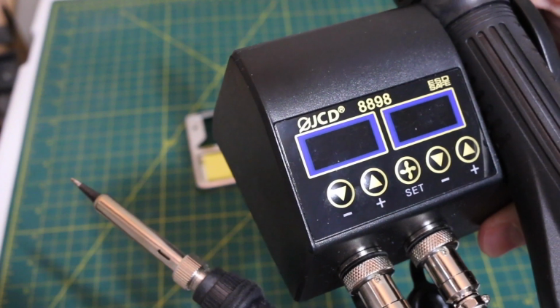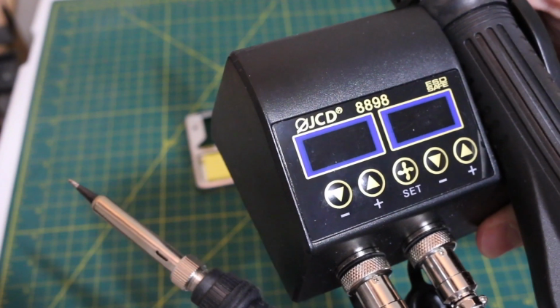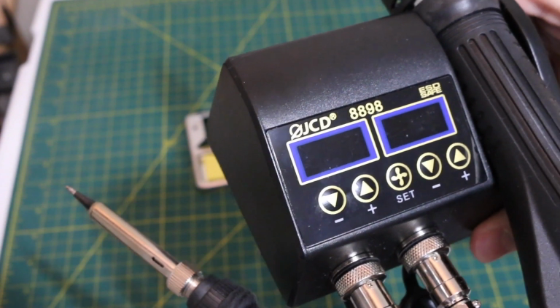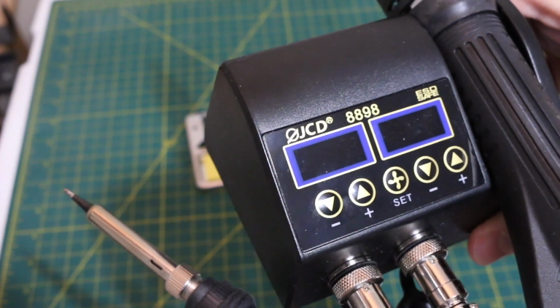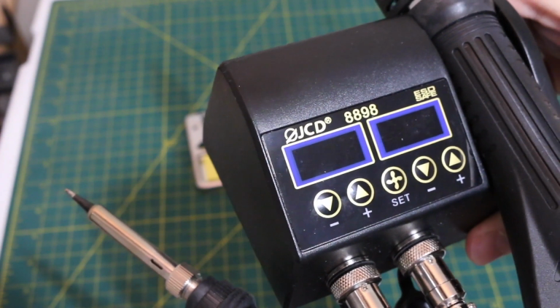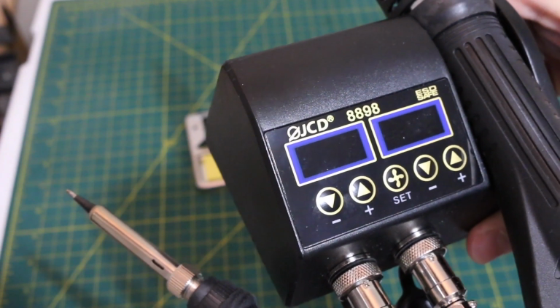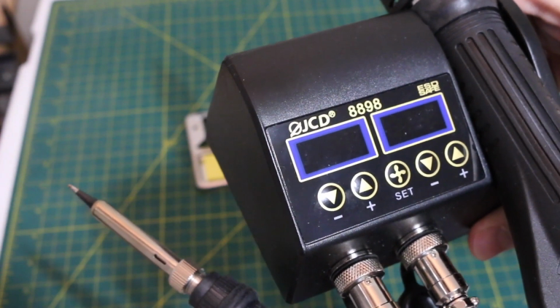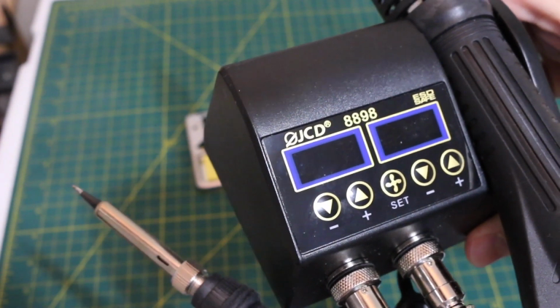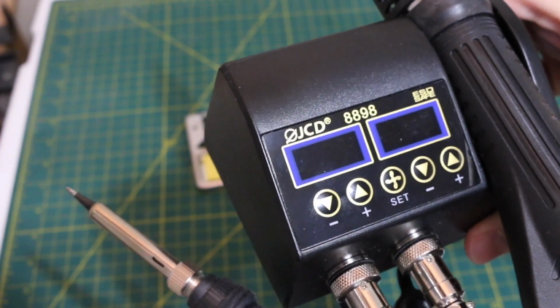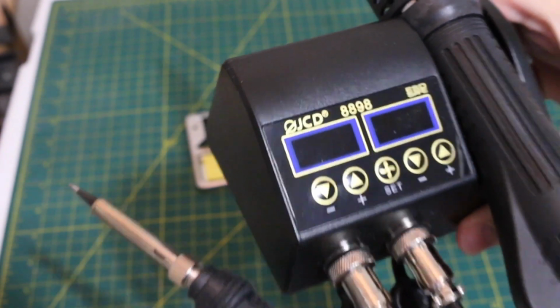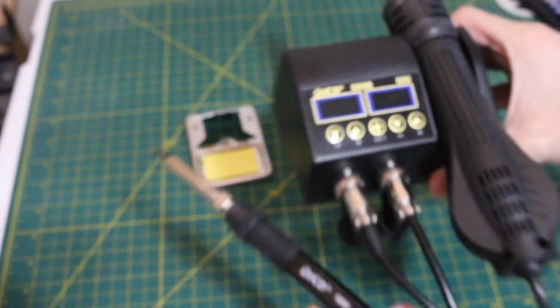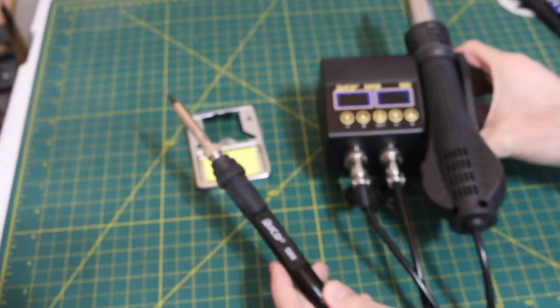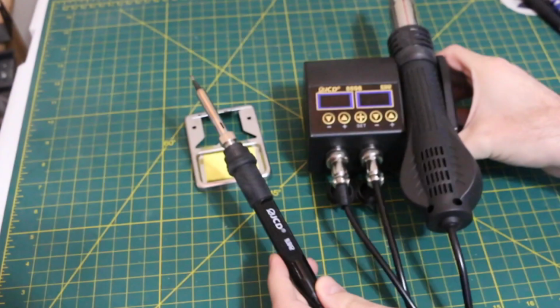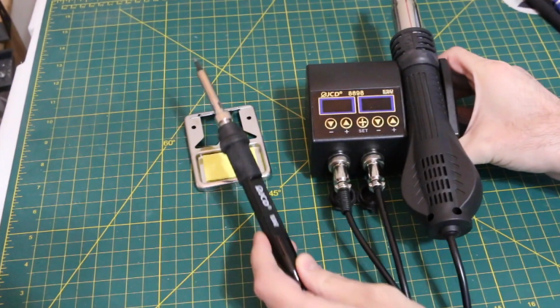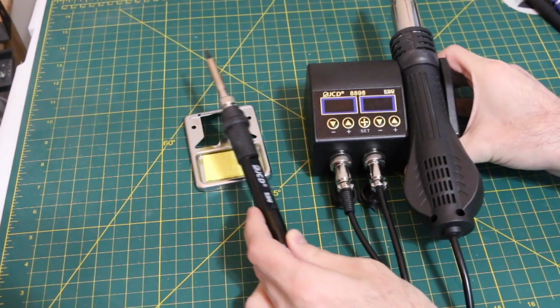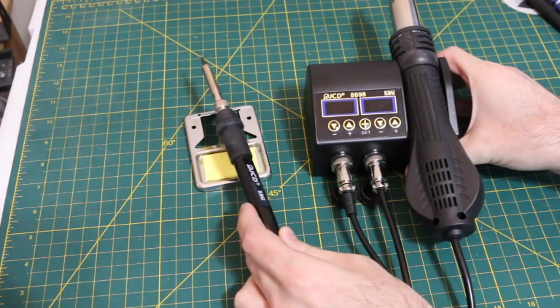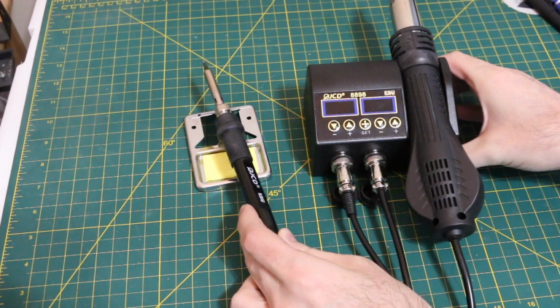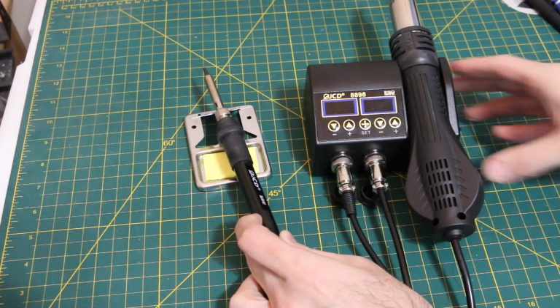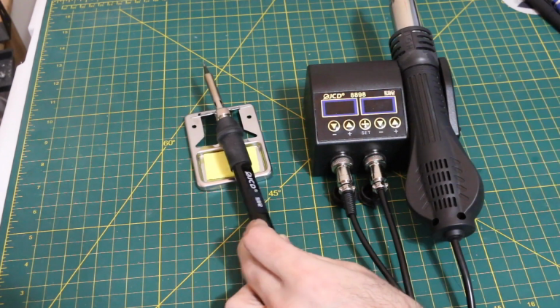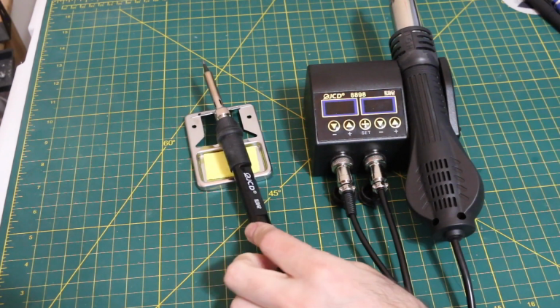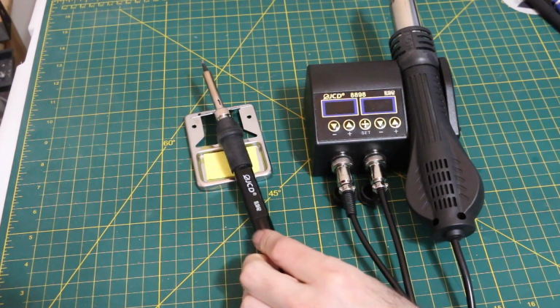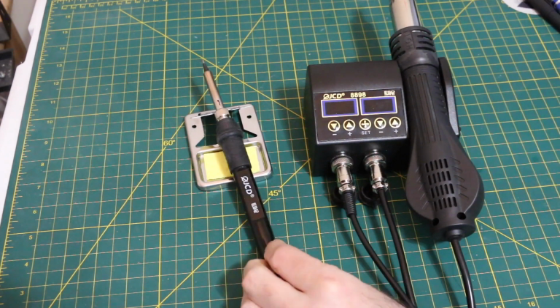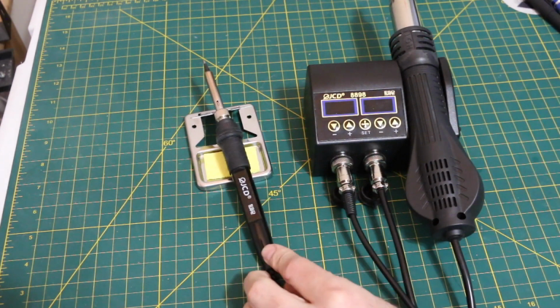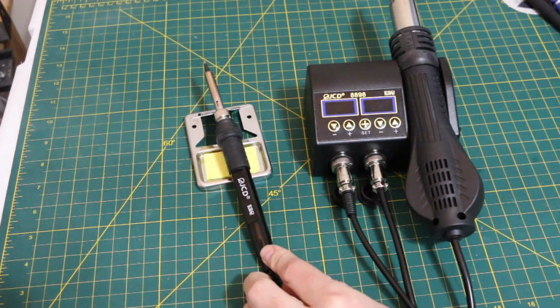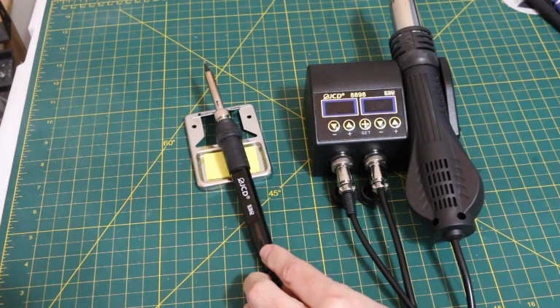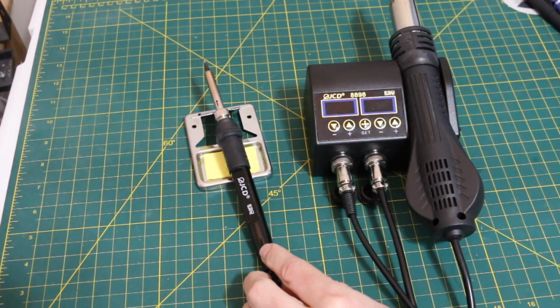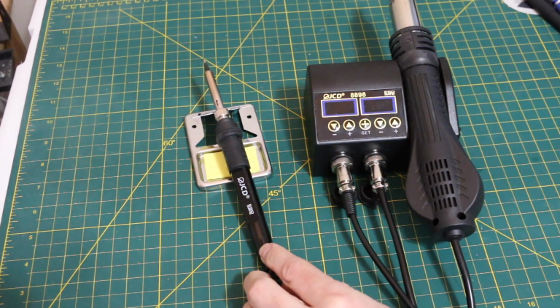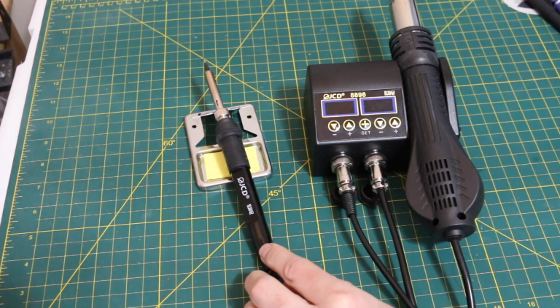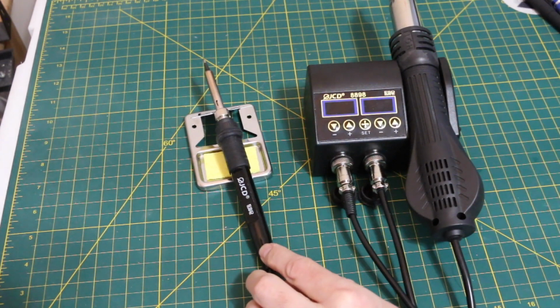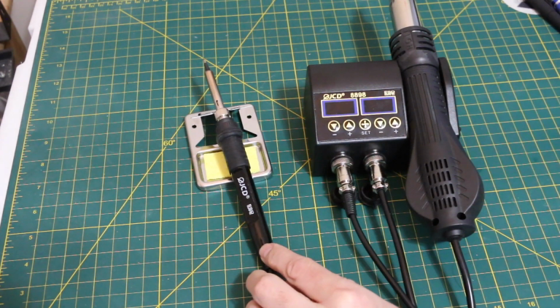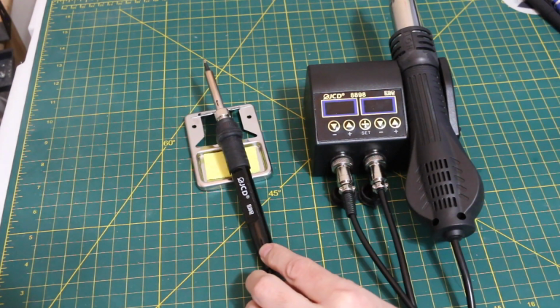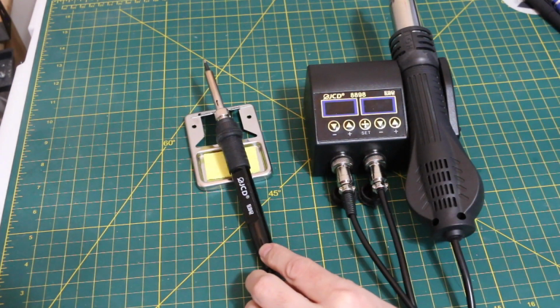Let's take a look inside the JCD 8898 hot air and soldering iron station I recently looked at, to see if the insides are better than the stand.